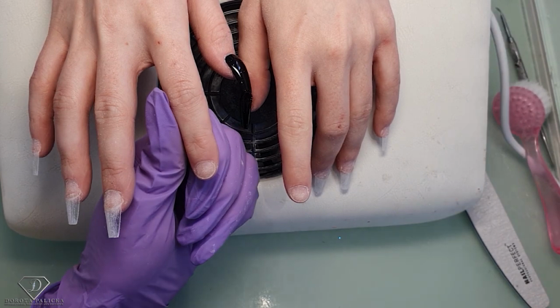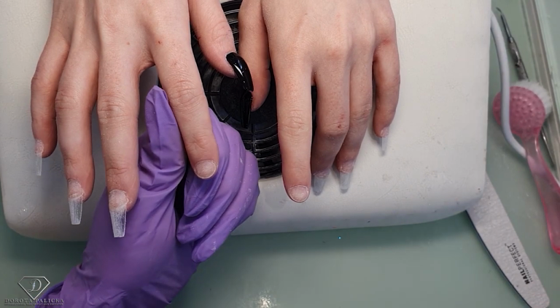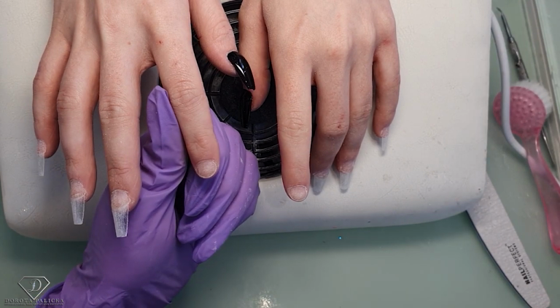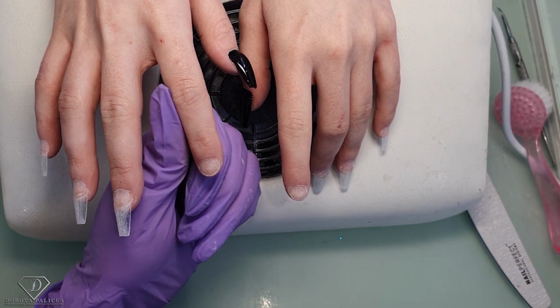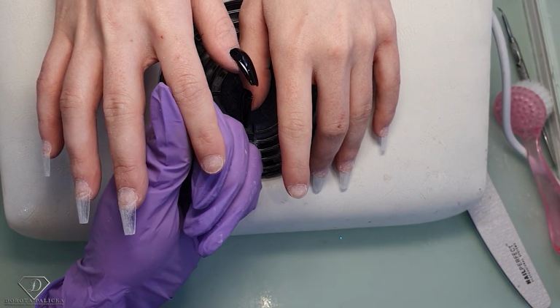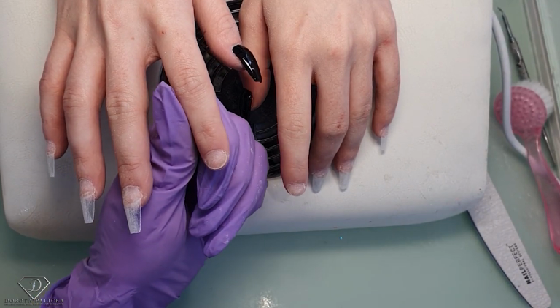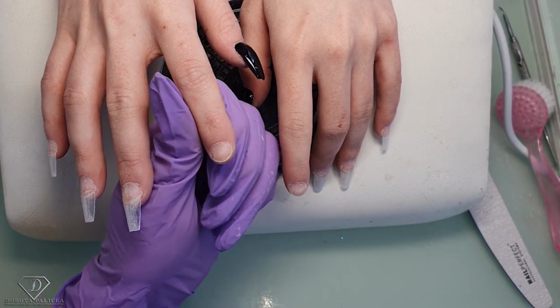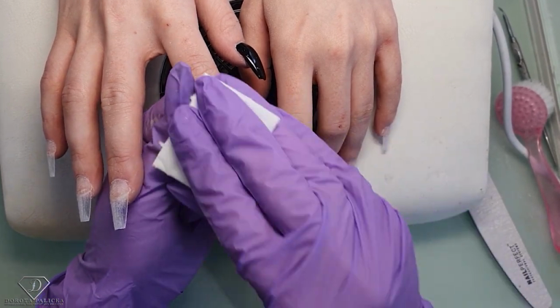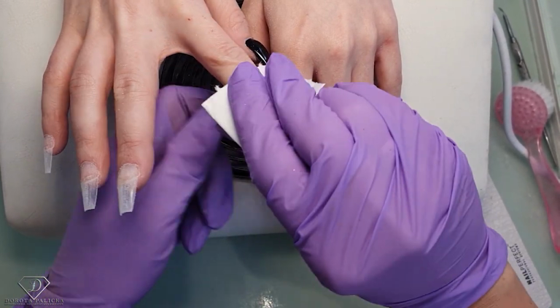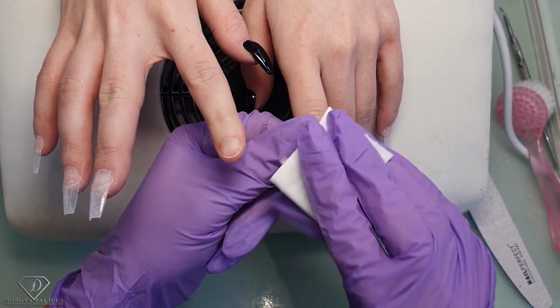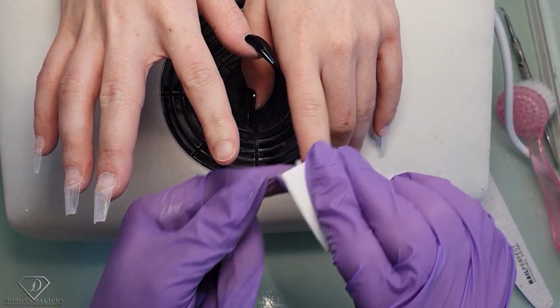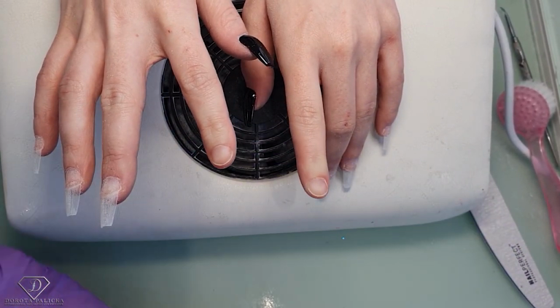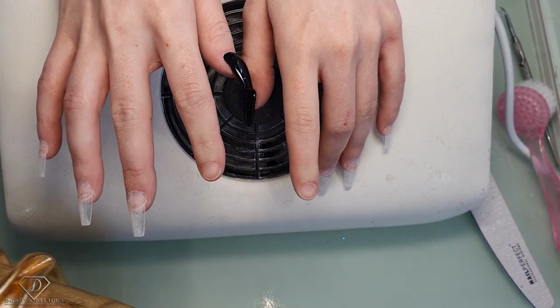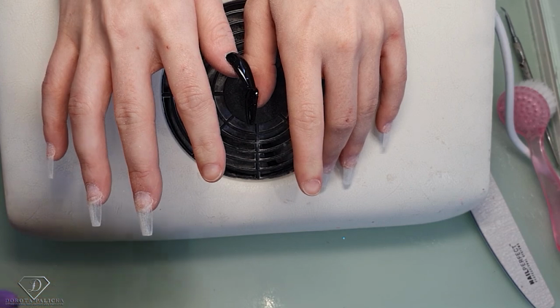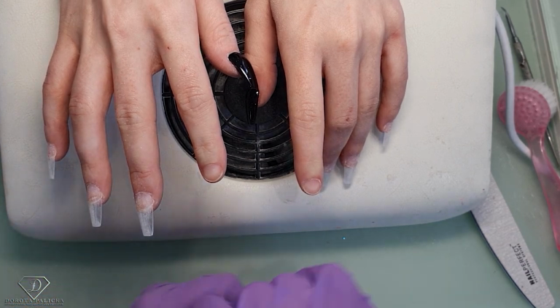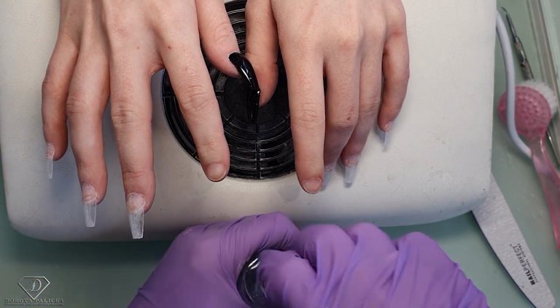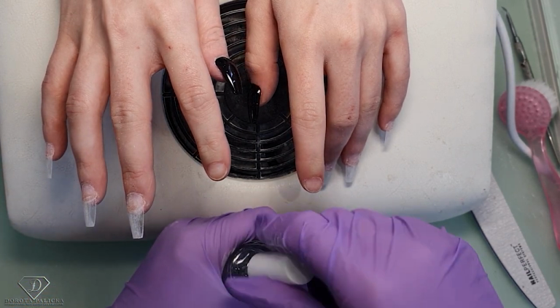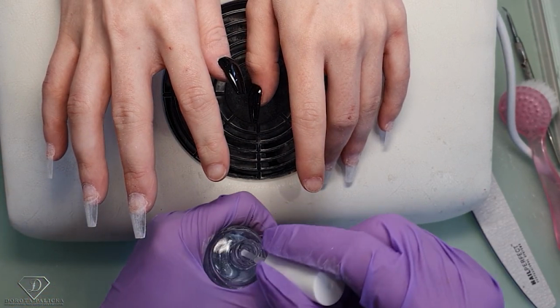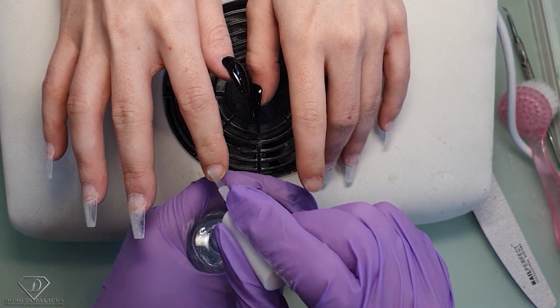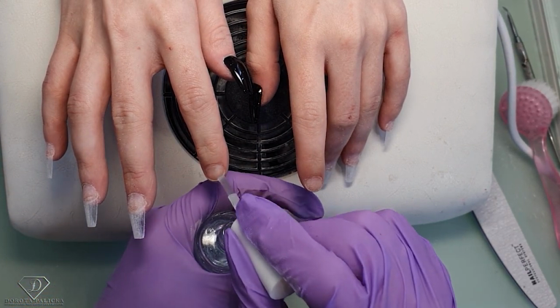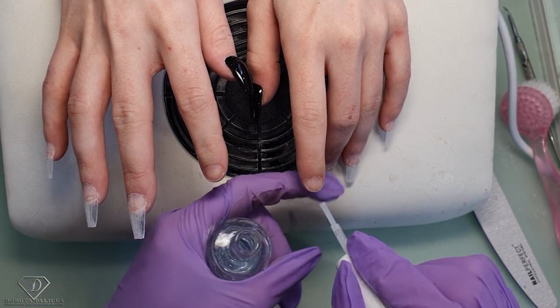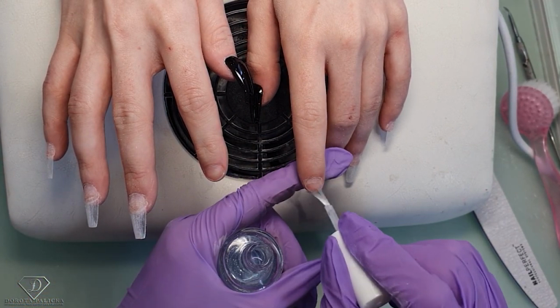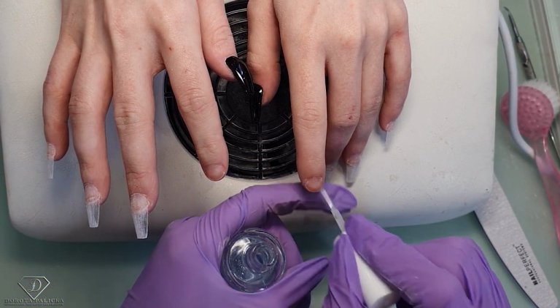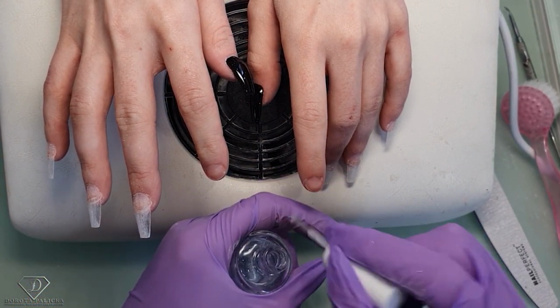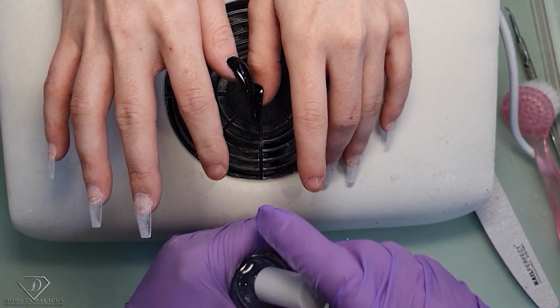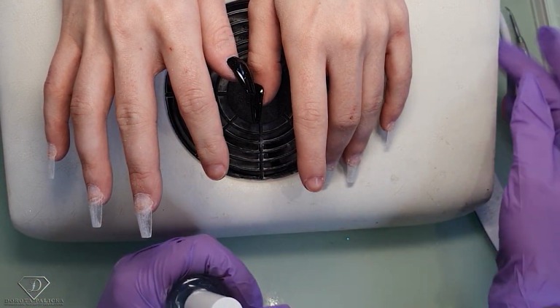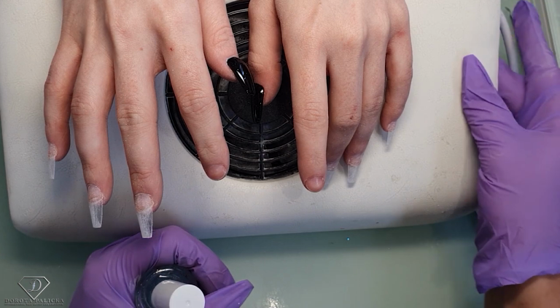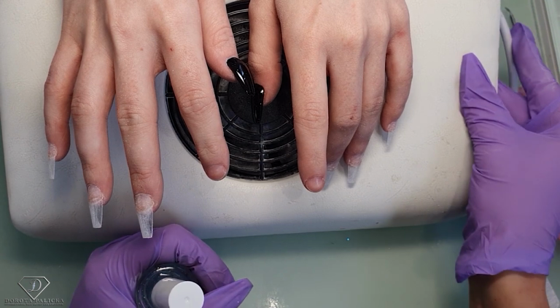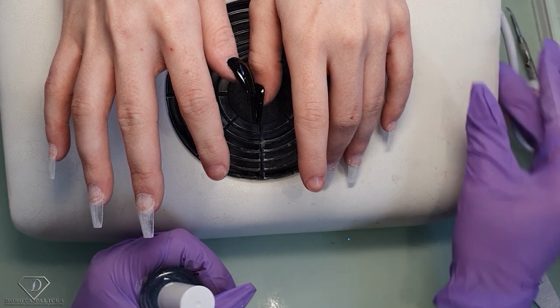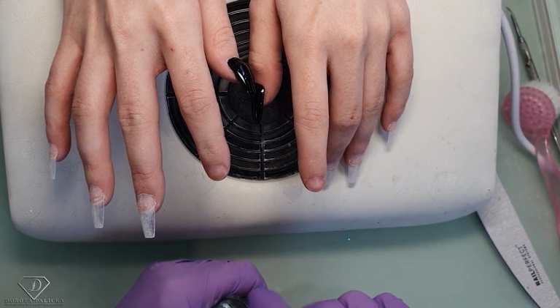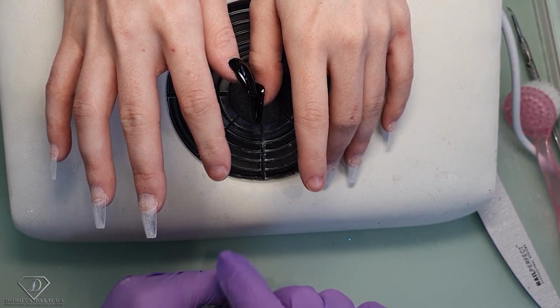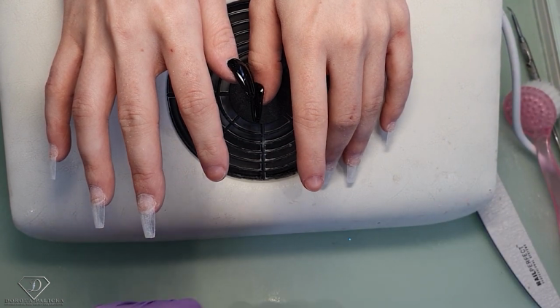Then dehydrating with the blue scrap and extra nail dehydrator, and then we are going to apply the tips.